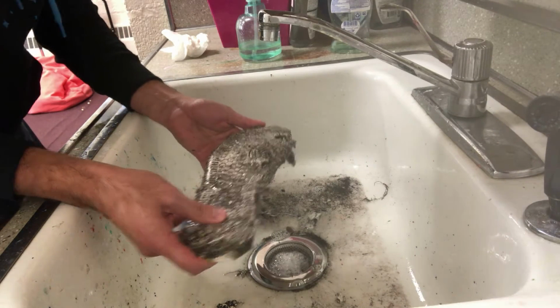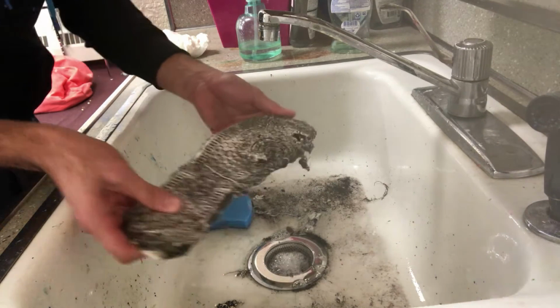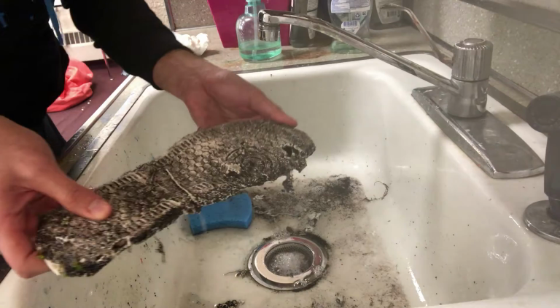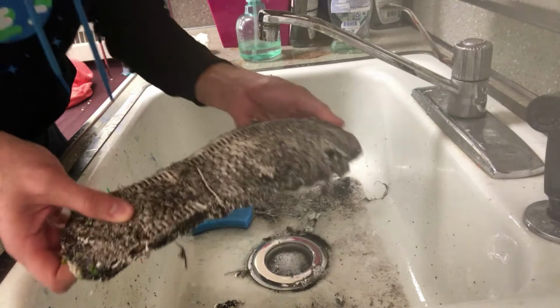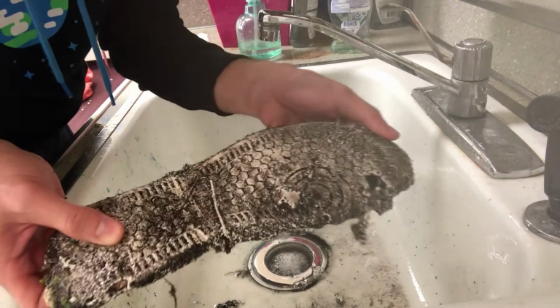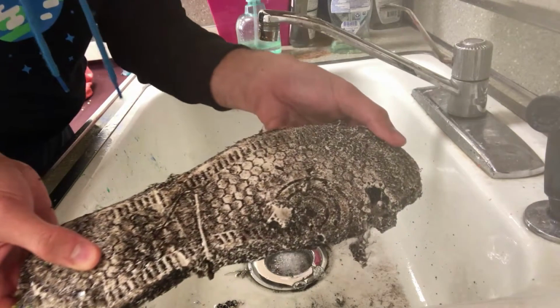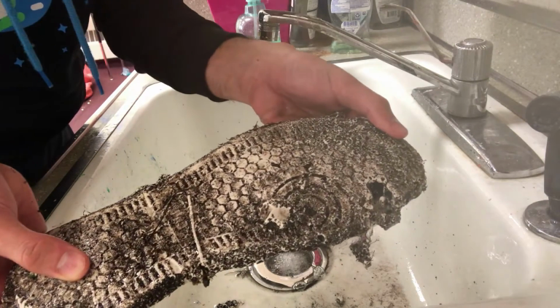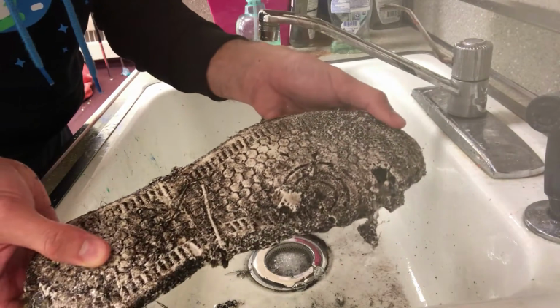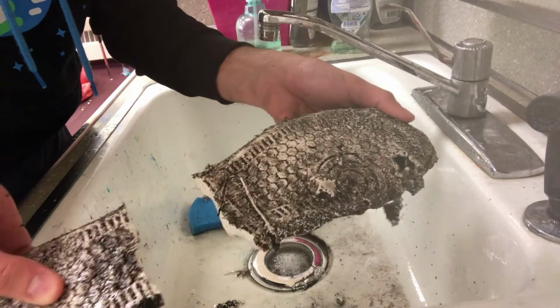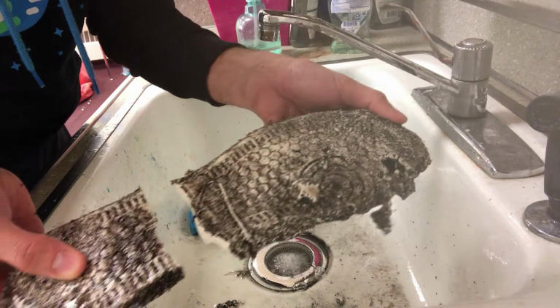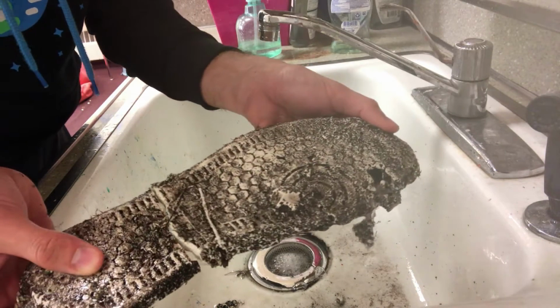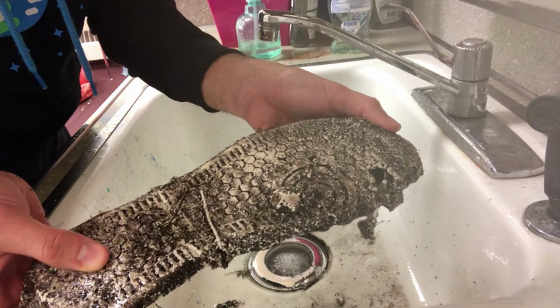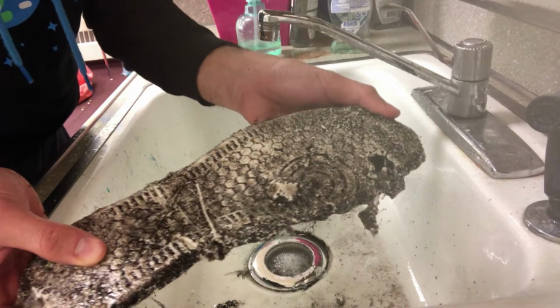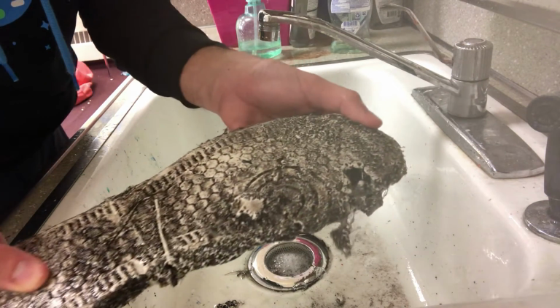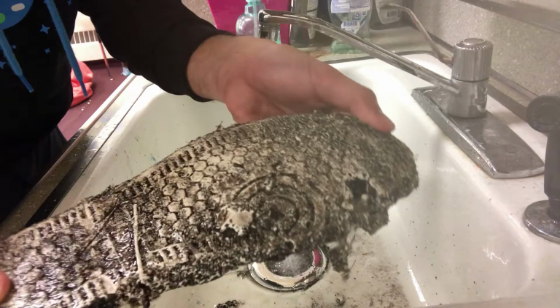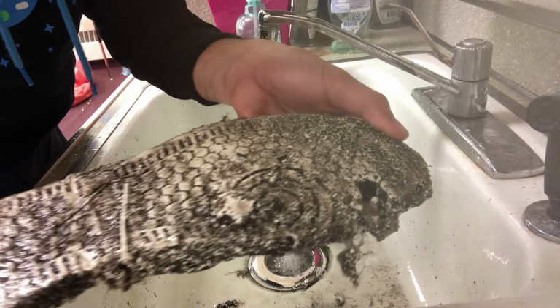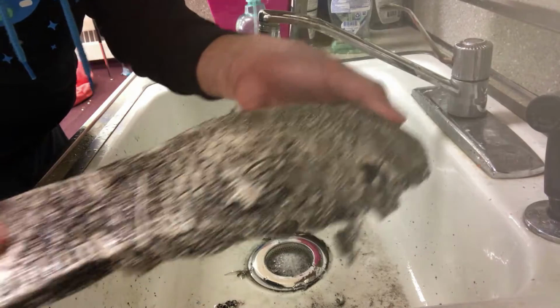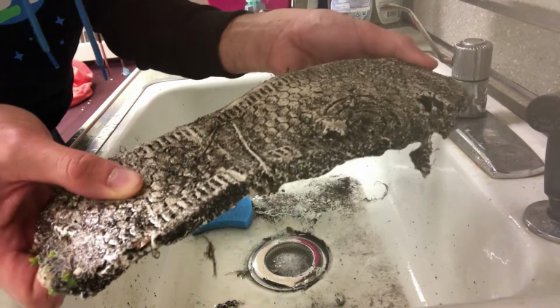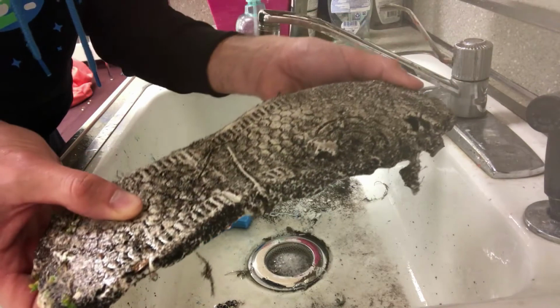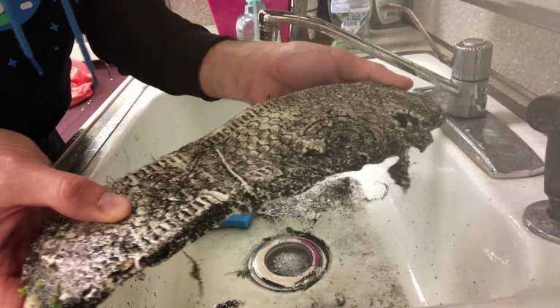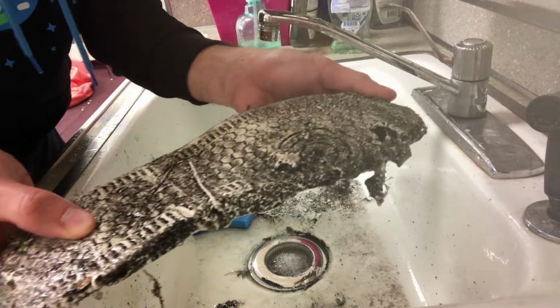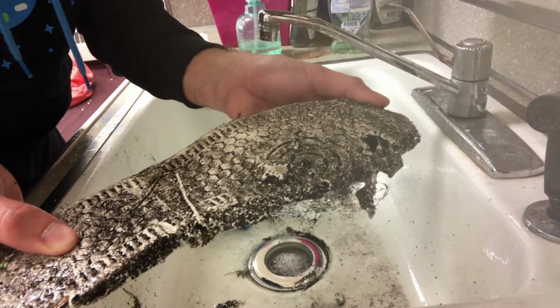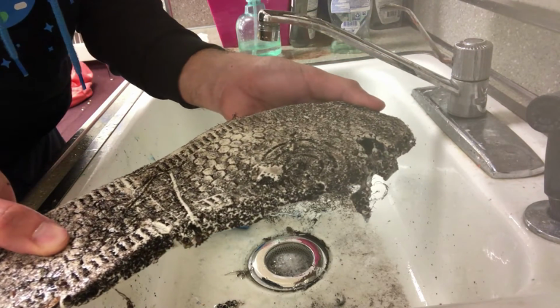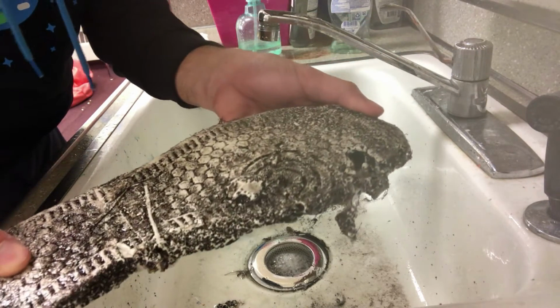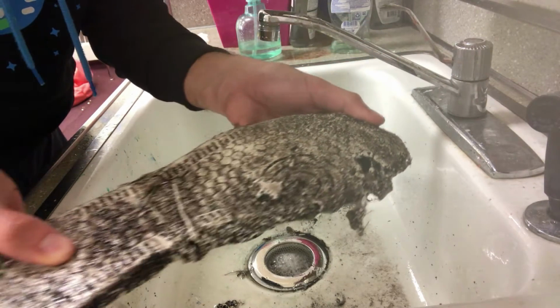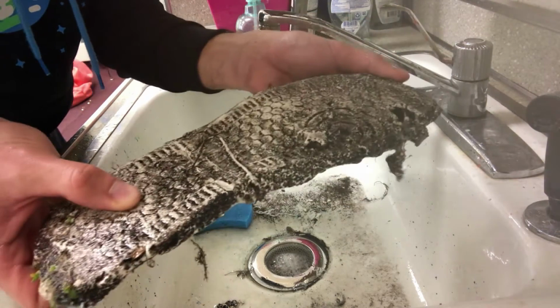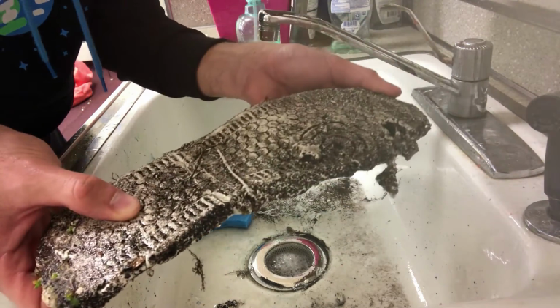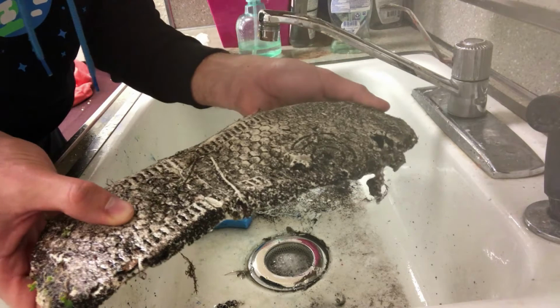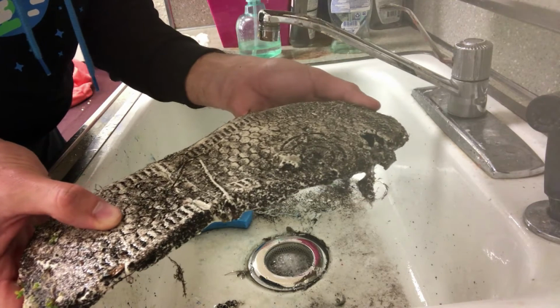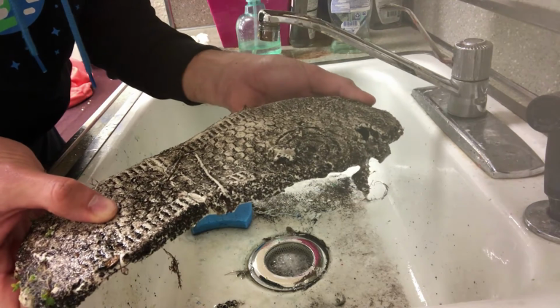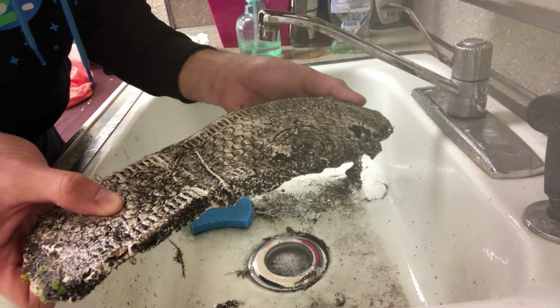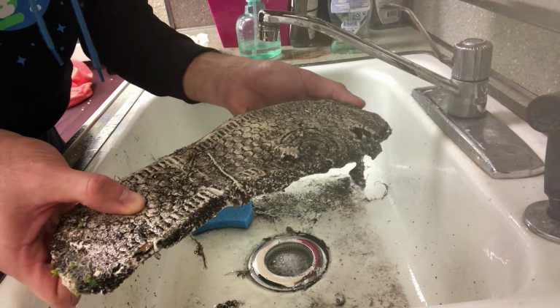So you can see it did crack in half sadly, so be careful with it. But you can see all the details of the shoe, how big the shoe print is and everything like that — so that's pretty cool. Alright guys, enjoy and be careful.